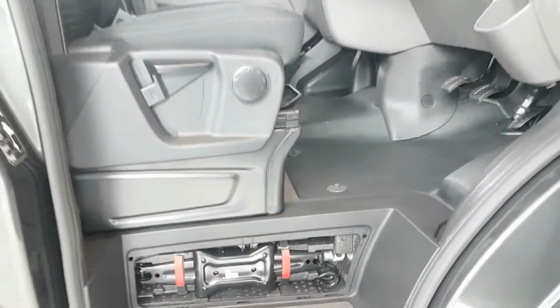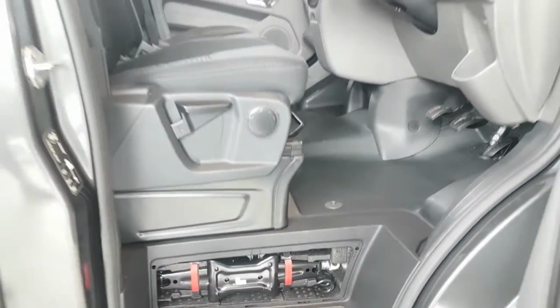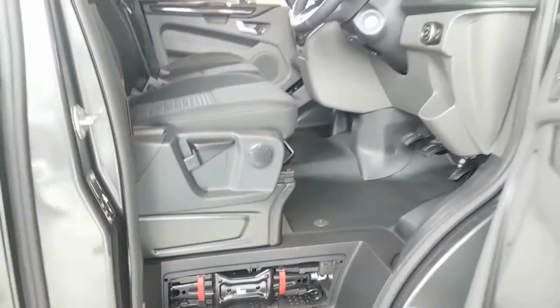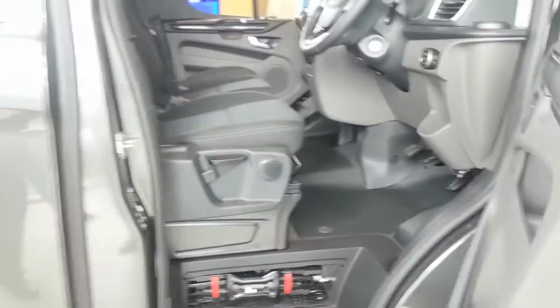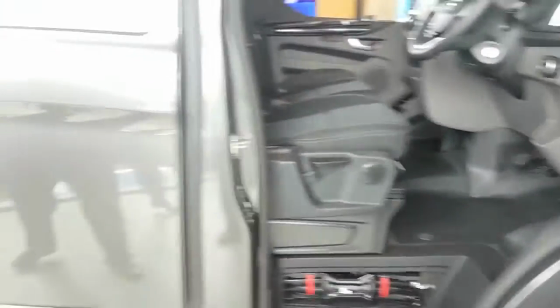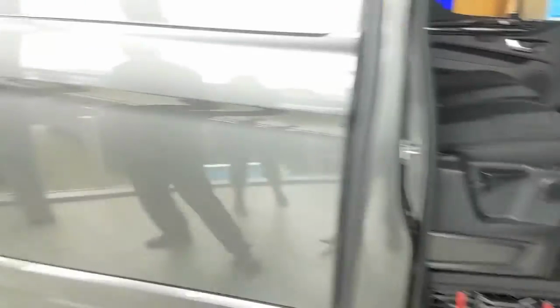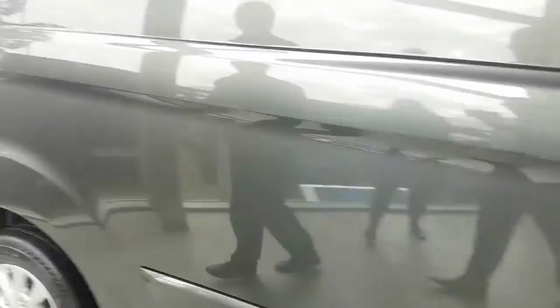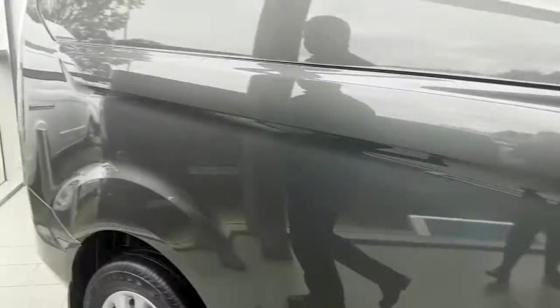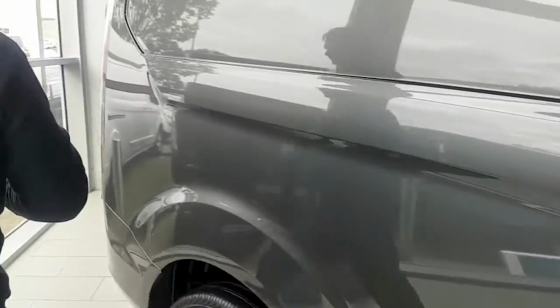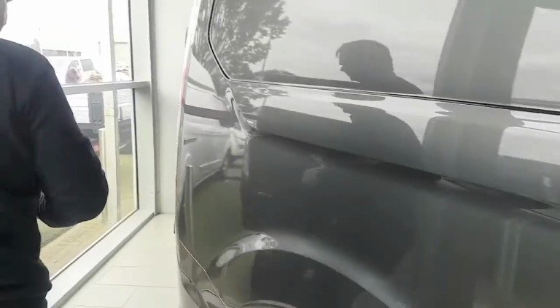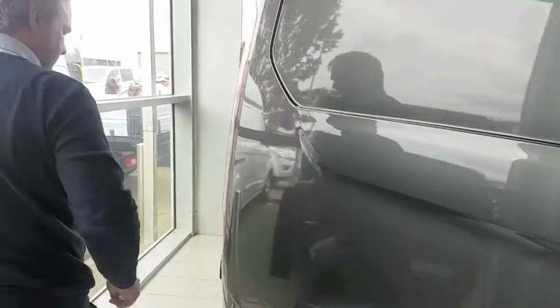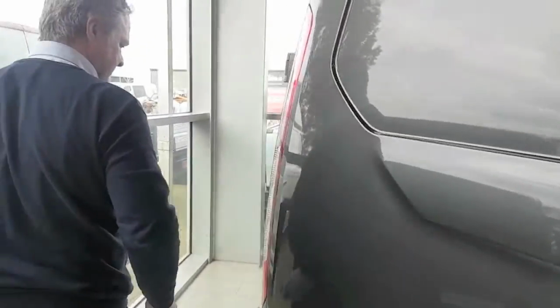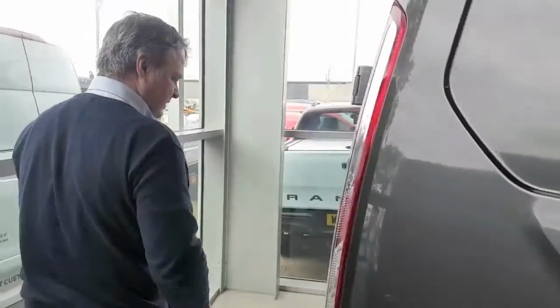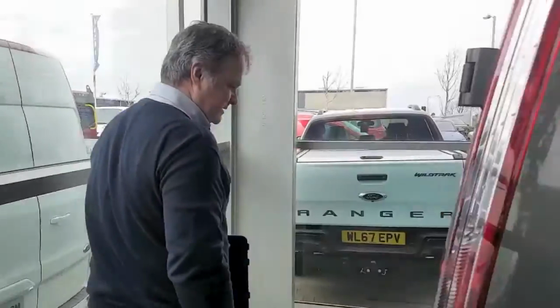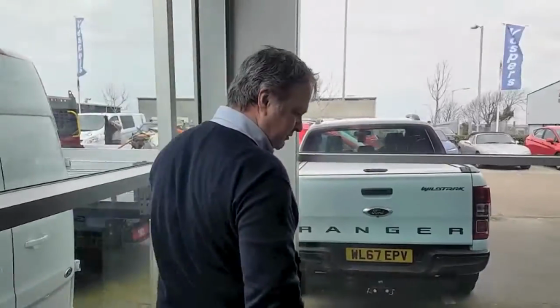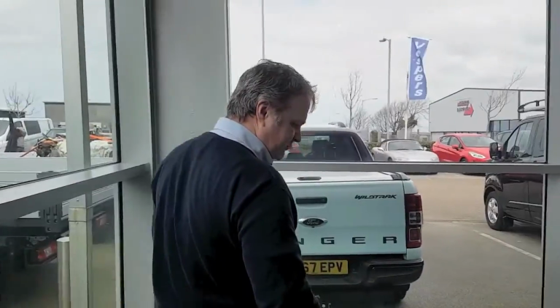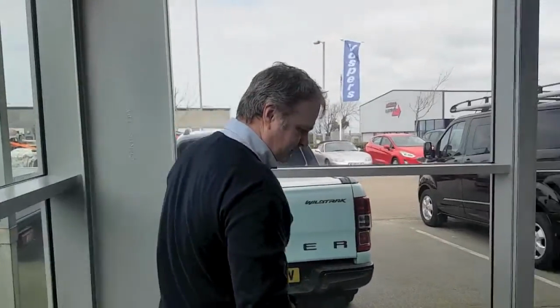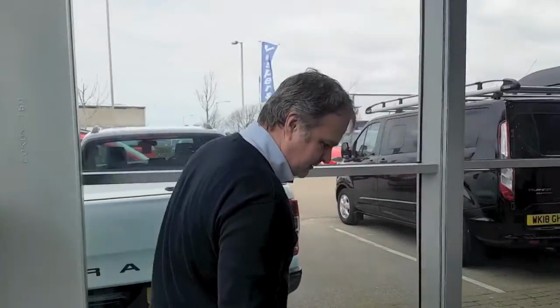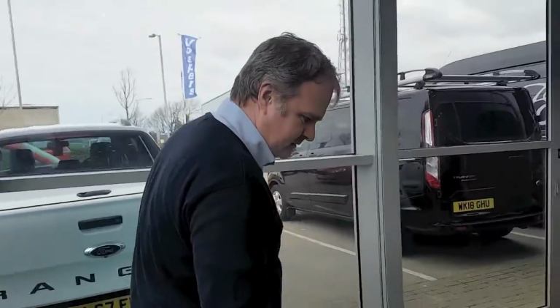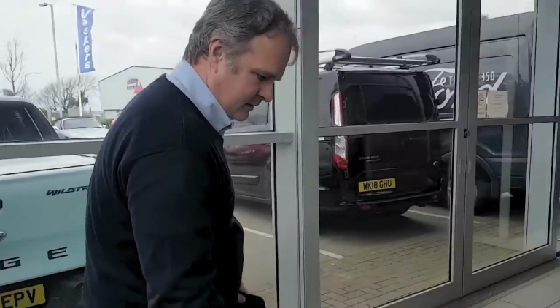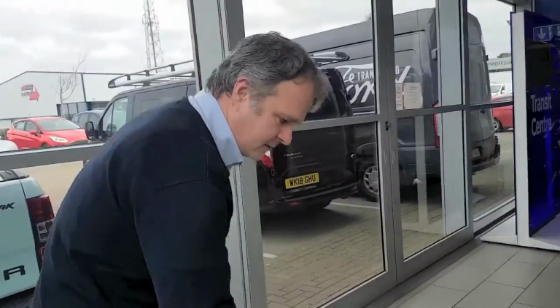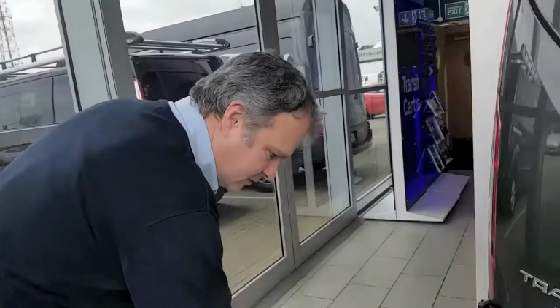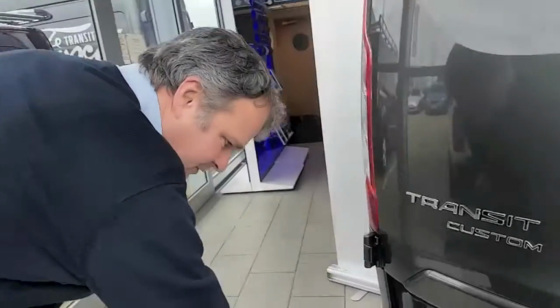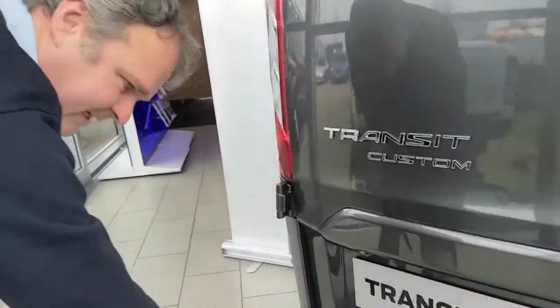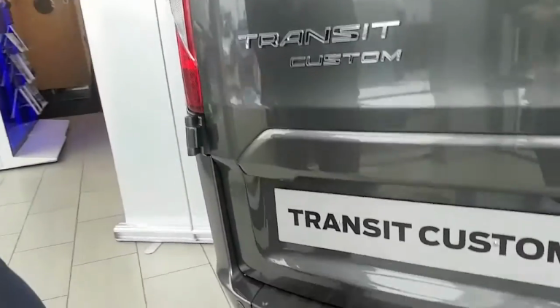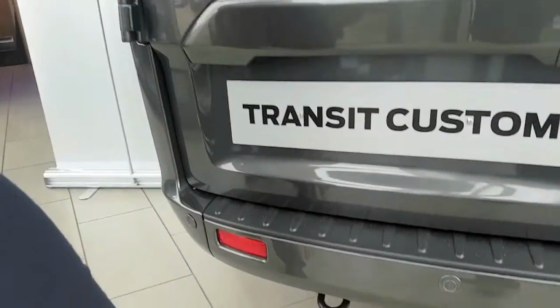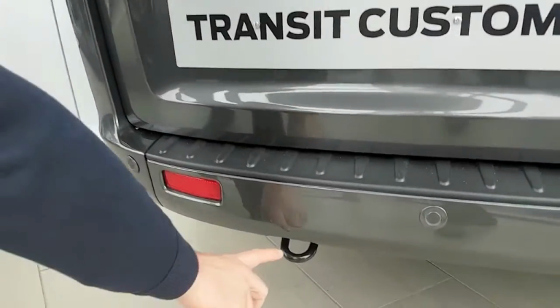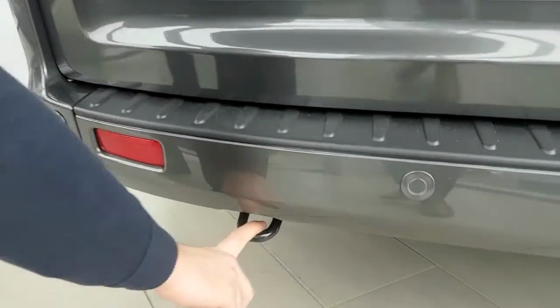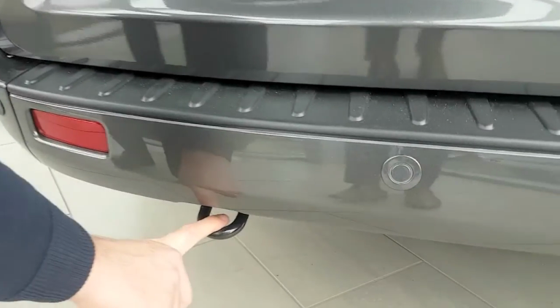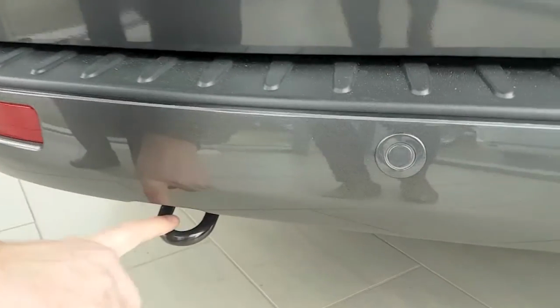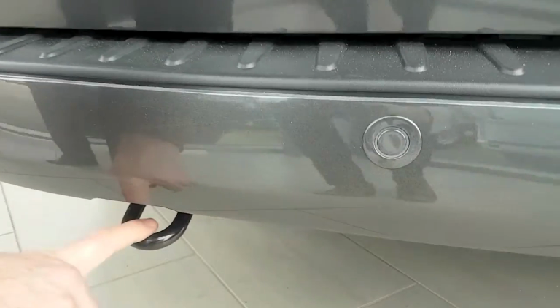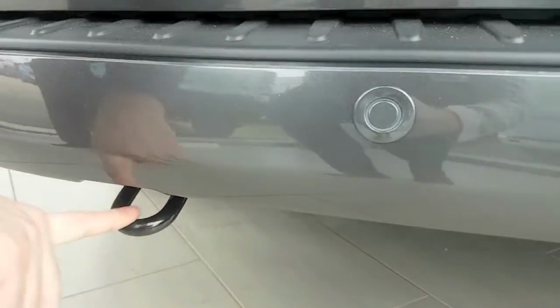On the back of the vehicle, there's a similar arrangement. There's a loop which can take the weight of the vehicle underneath the rear bumper.